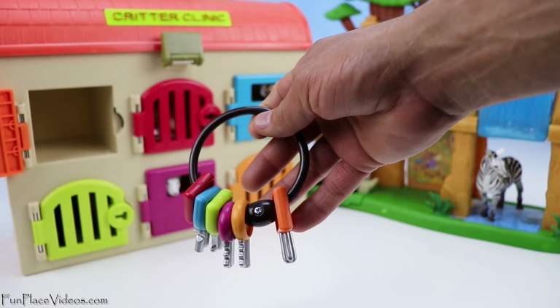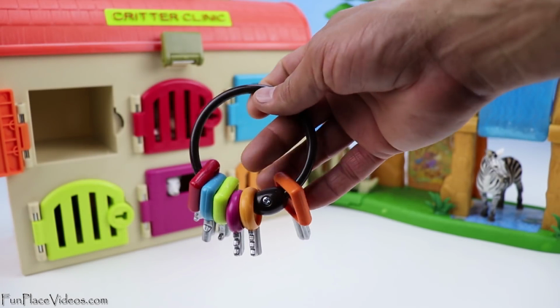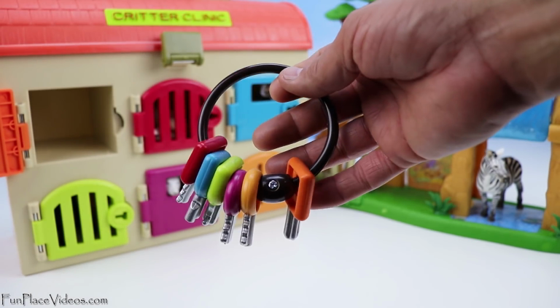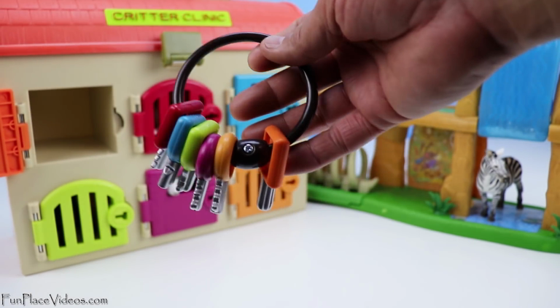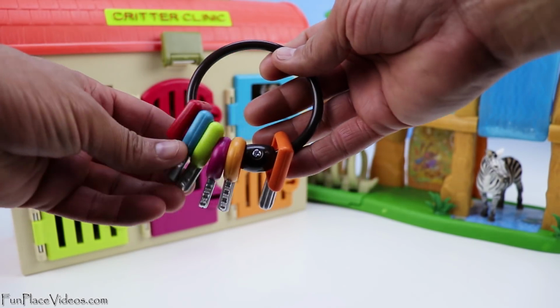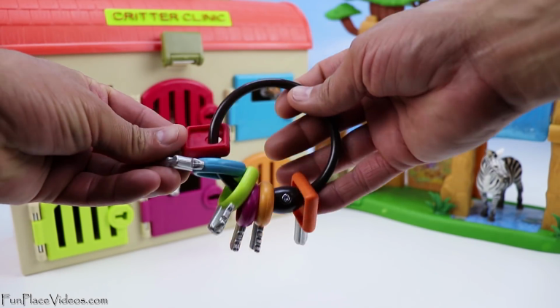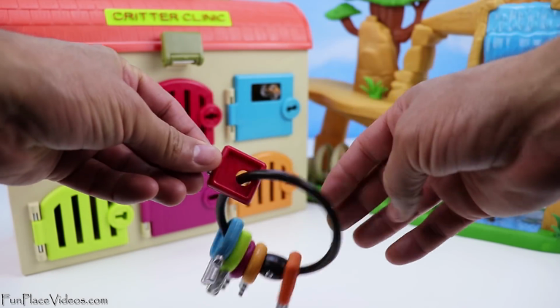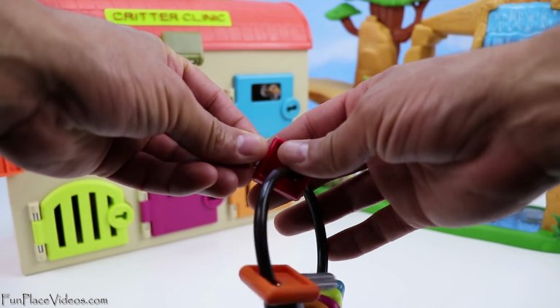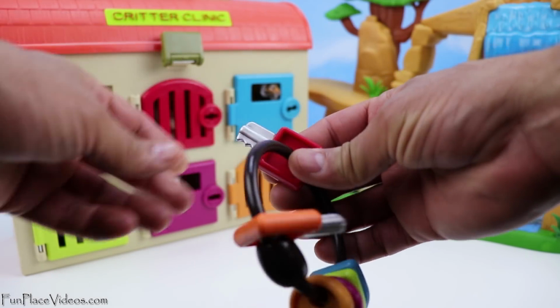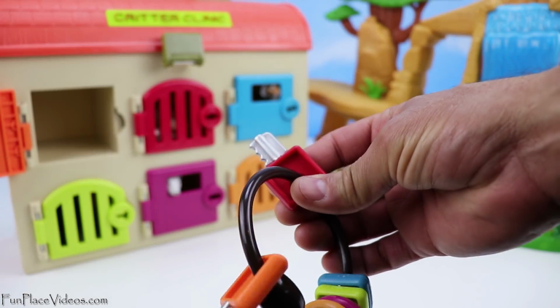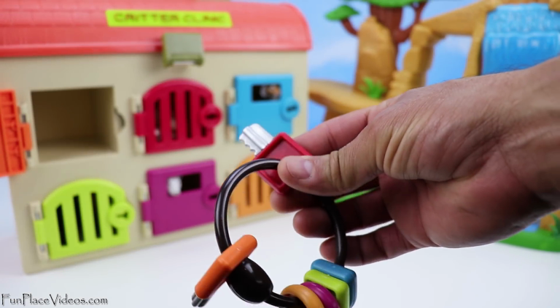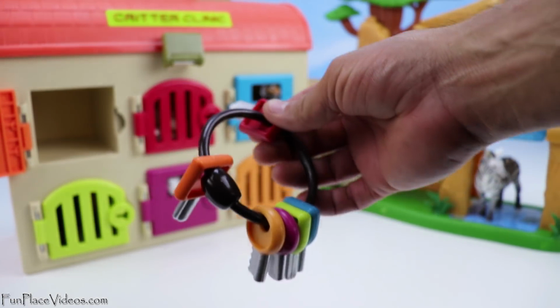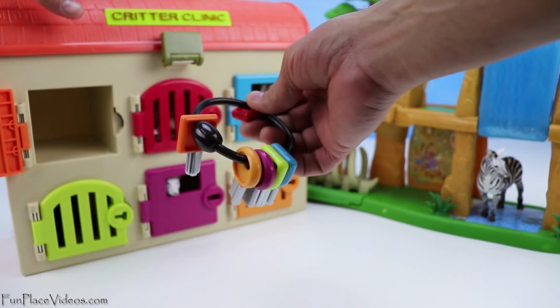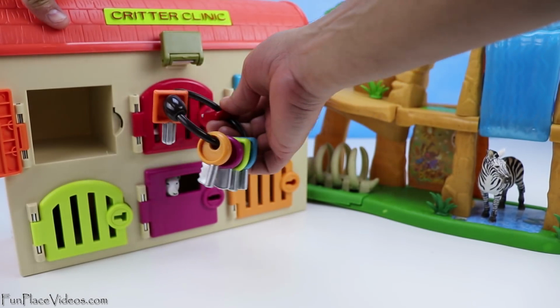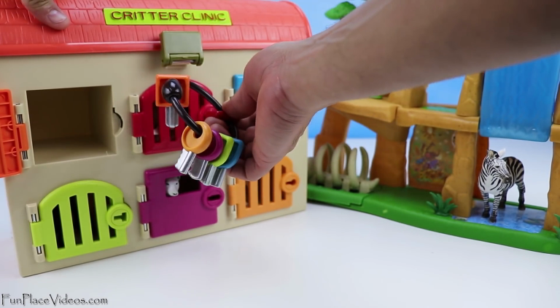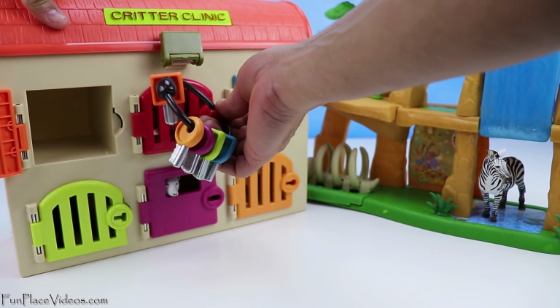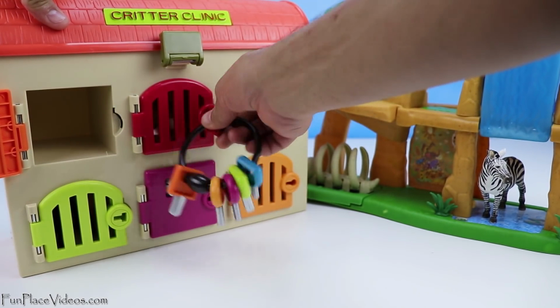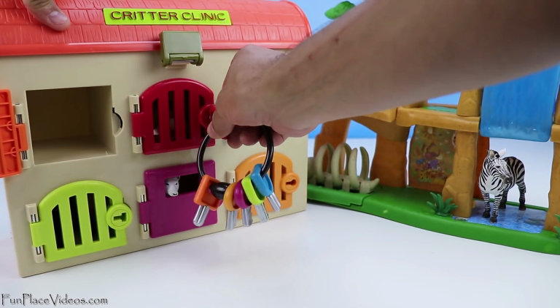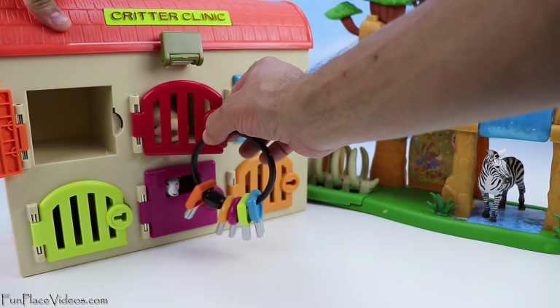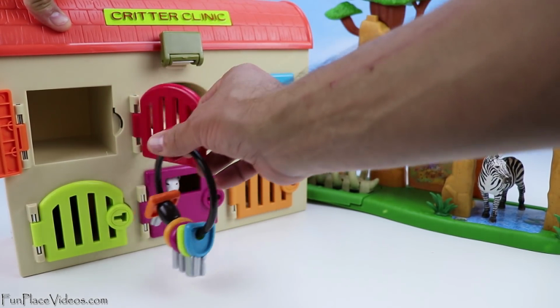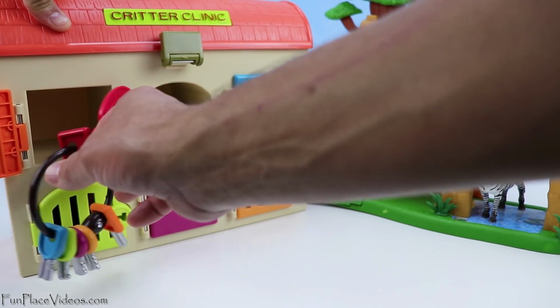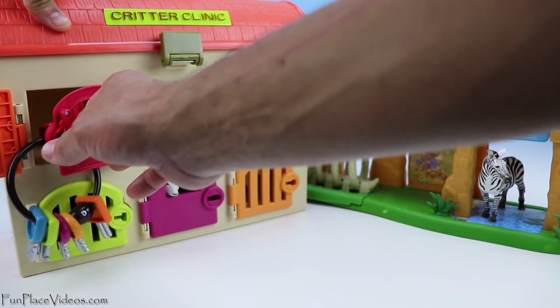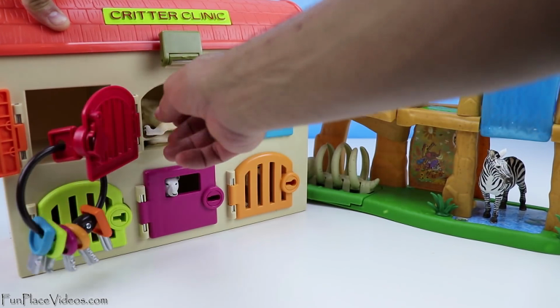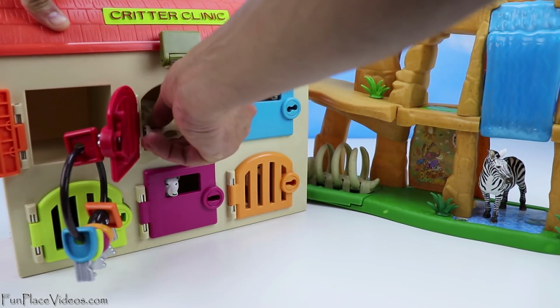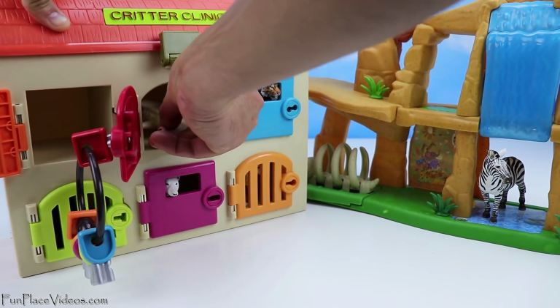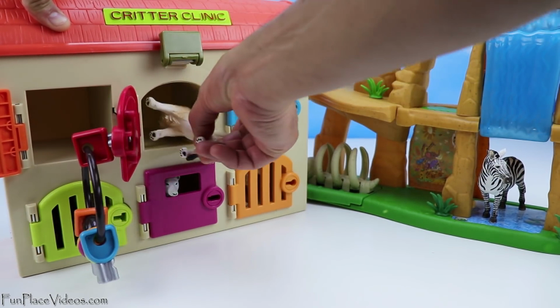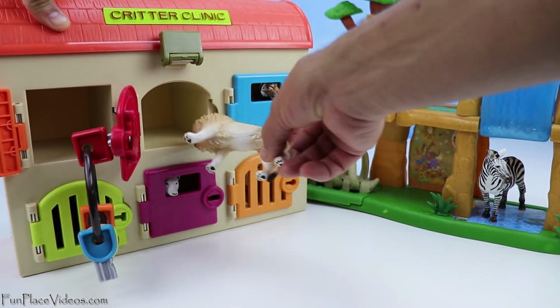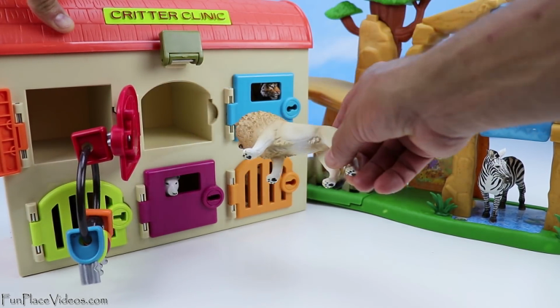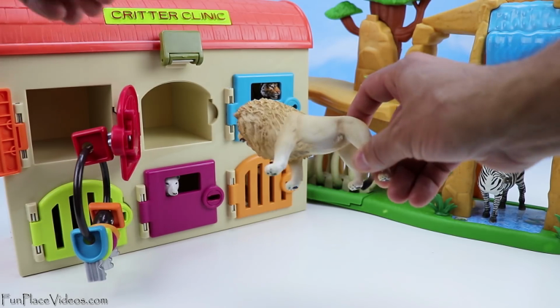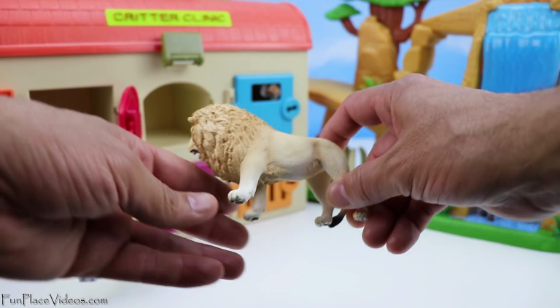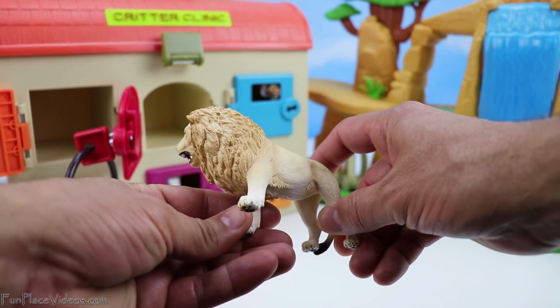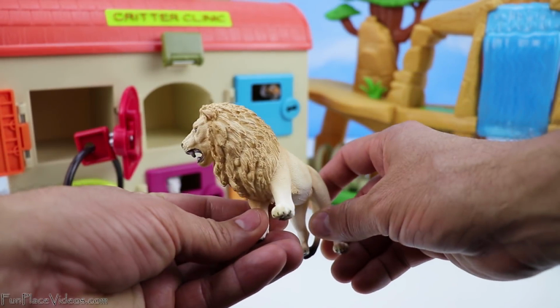Now let's check behind the red door. Here's the red key. Behind the red door, we have a full-grown lion.